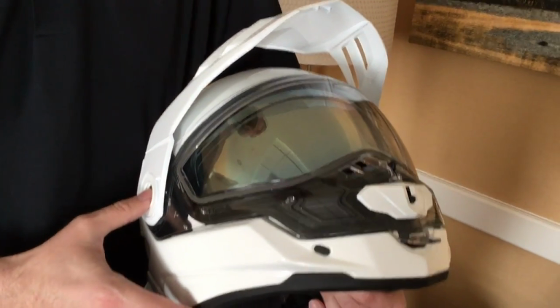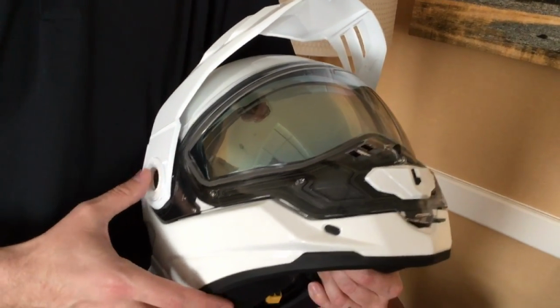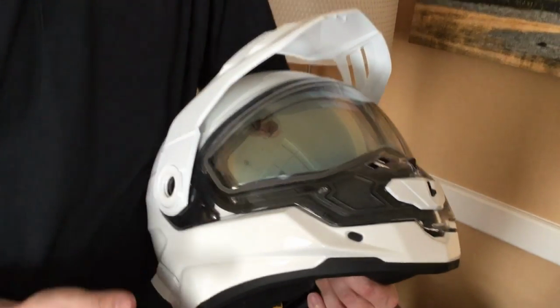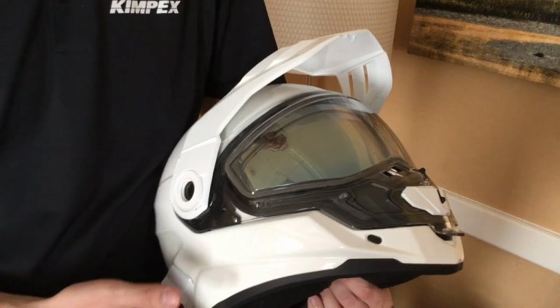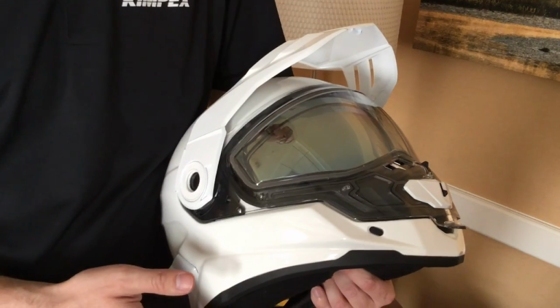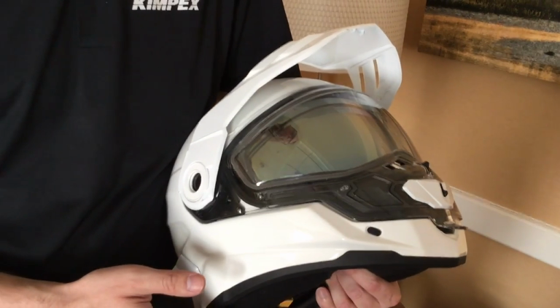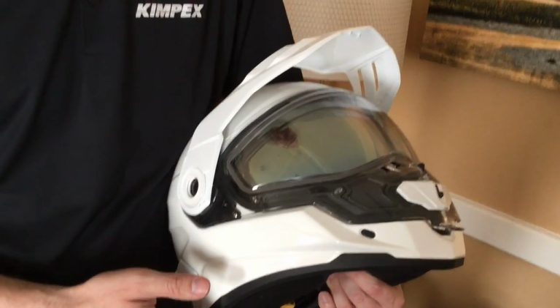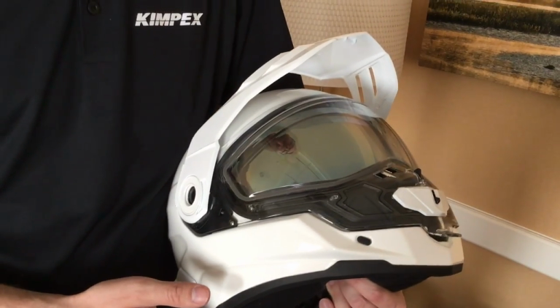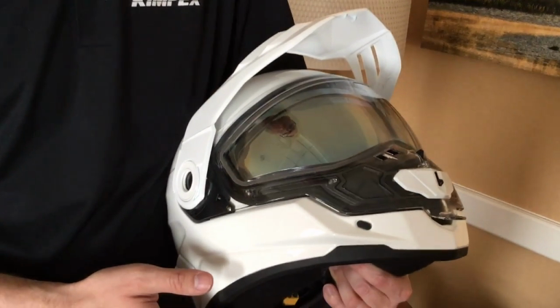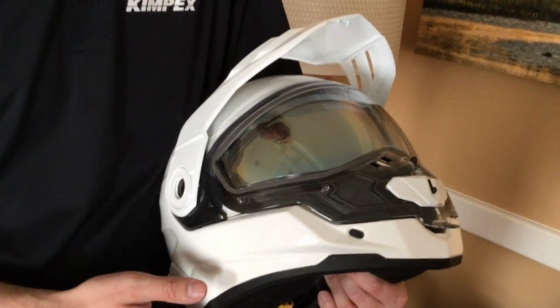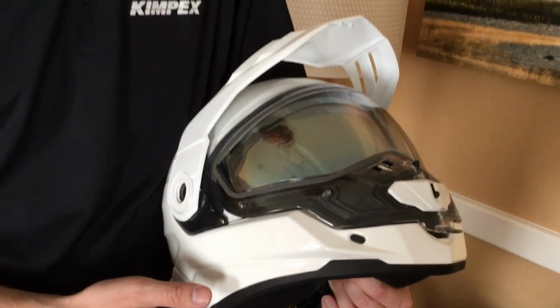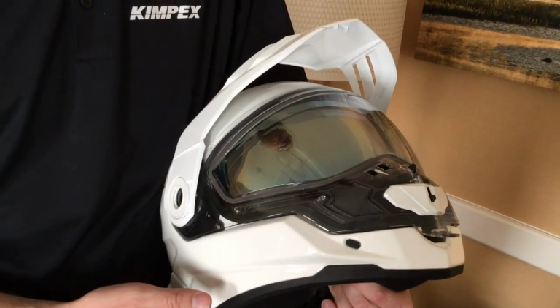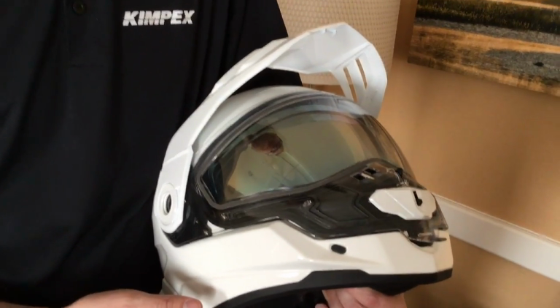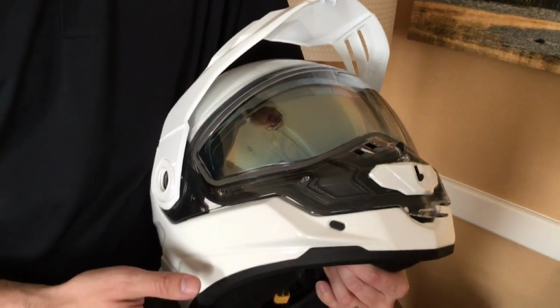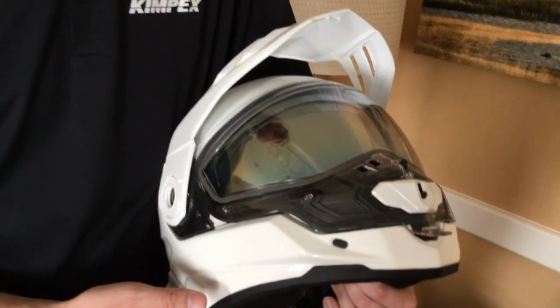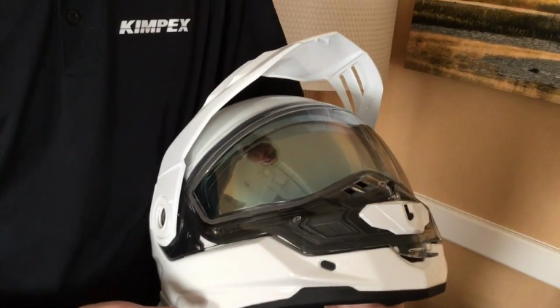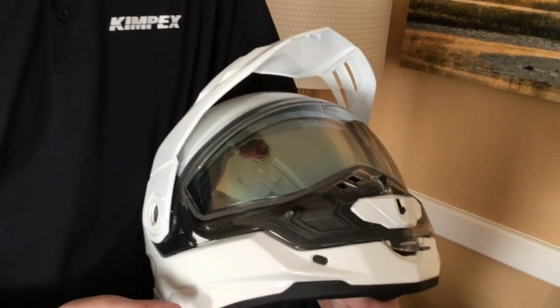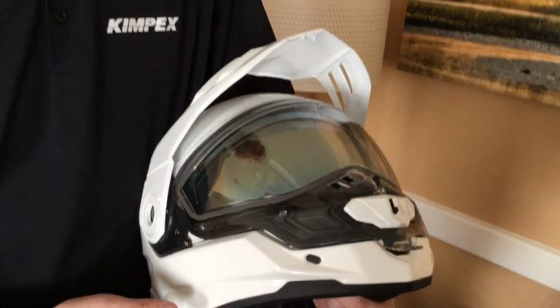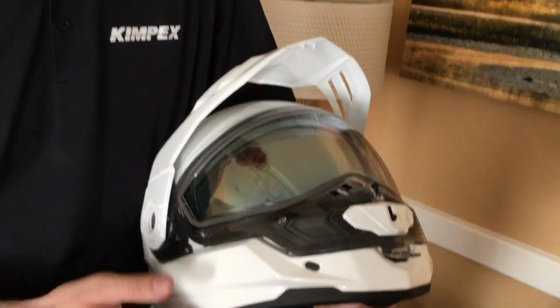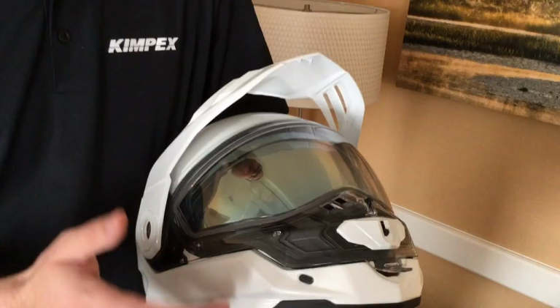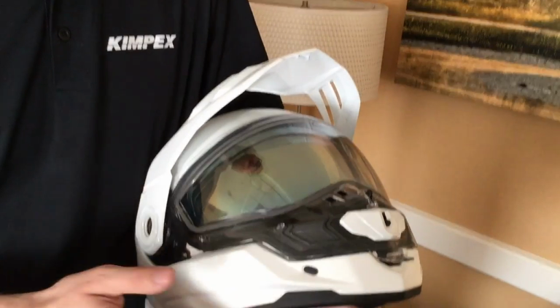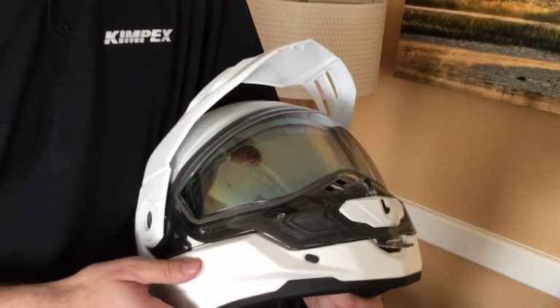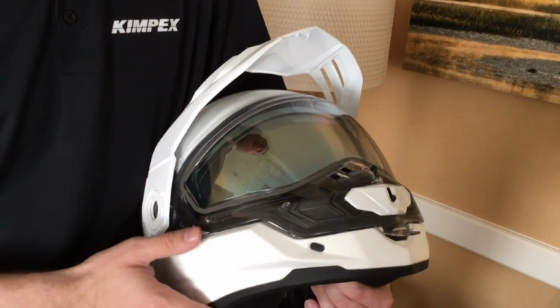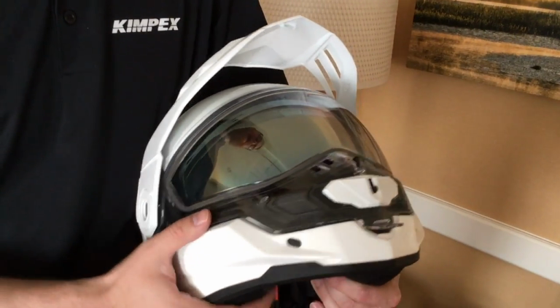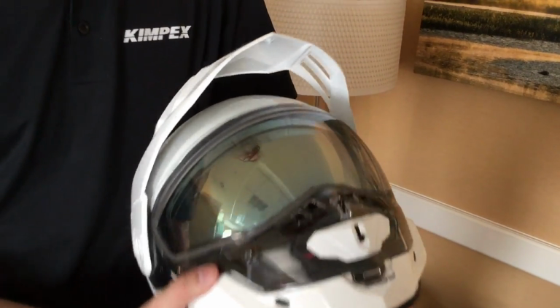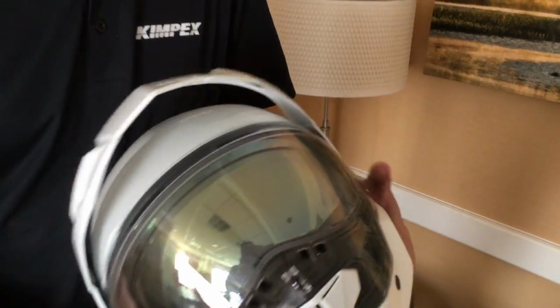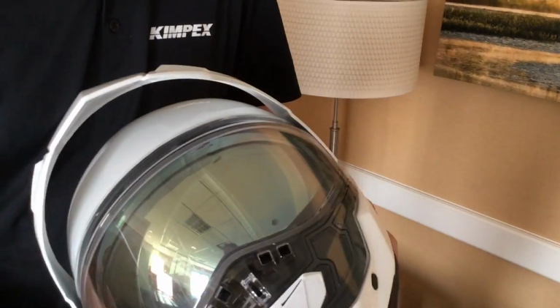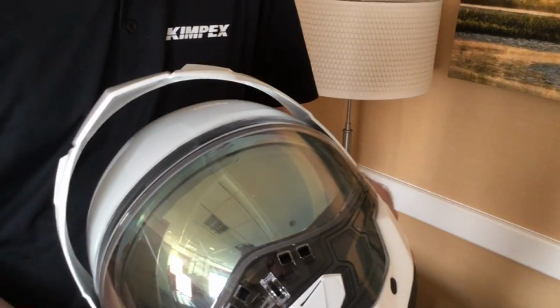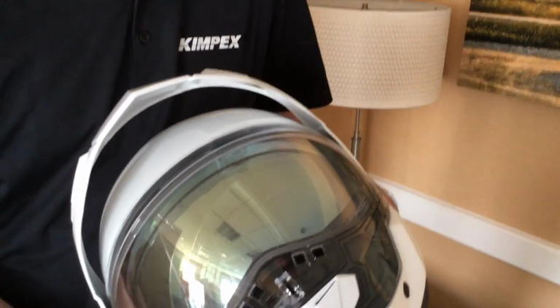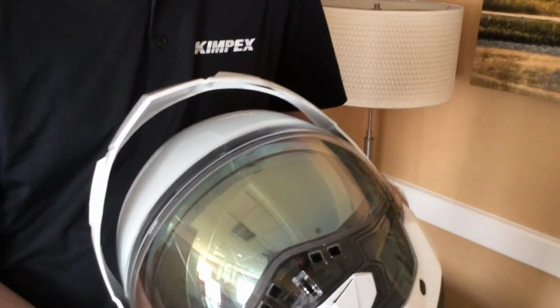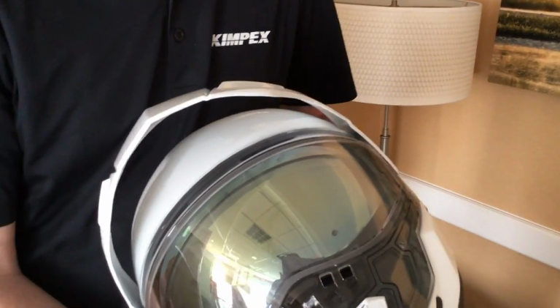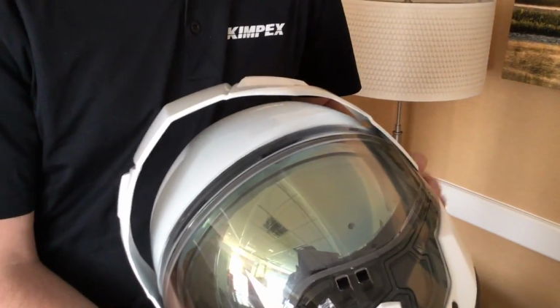The visor — you can adjust it up and down a little bit, and you can also remove it if you want.